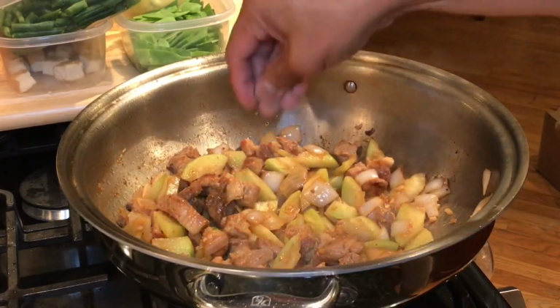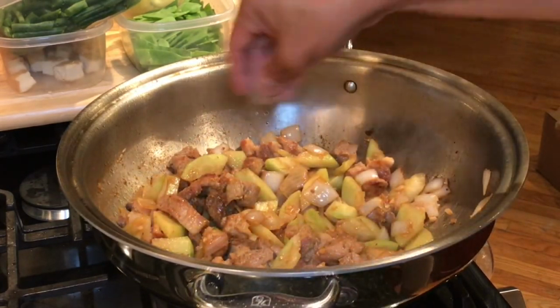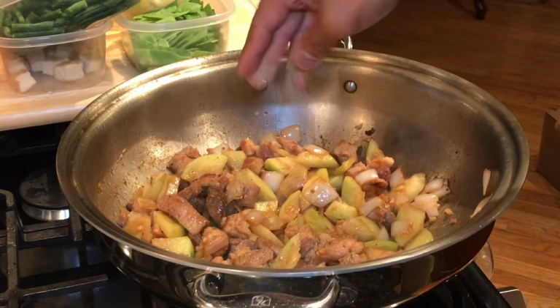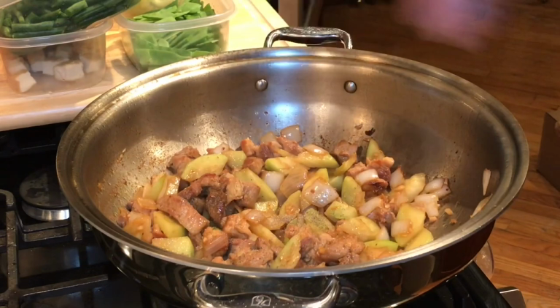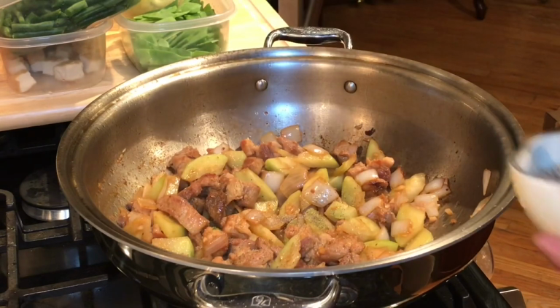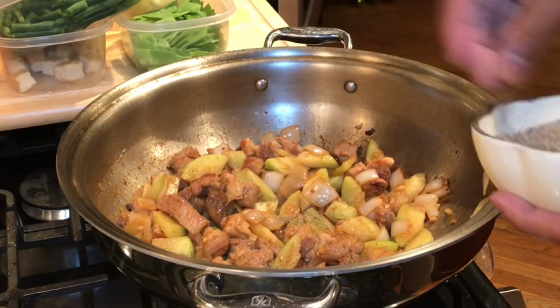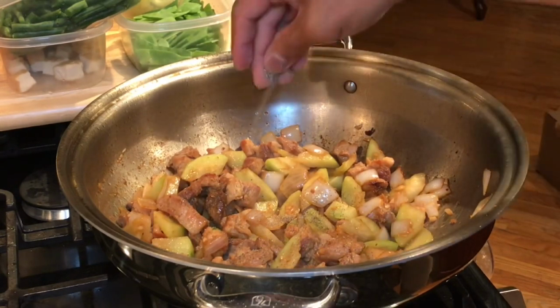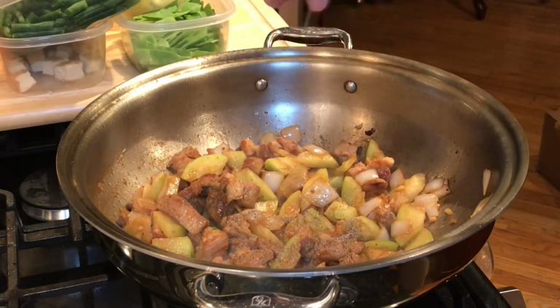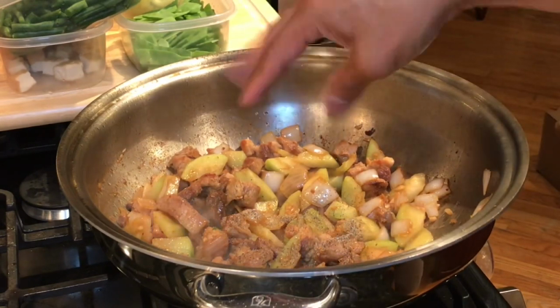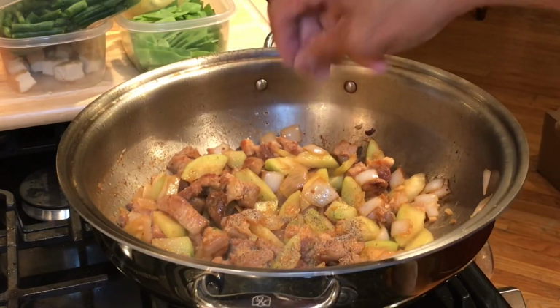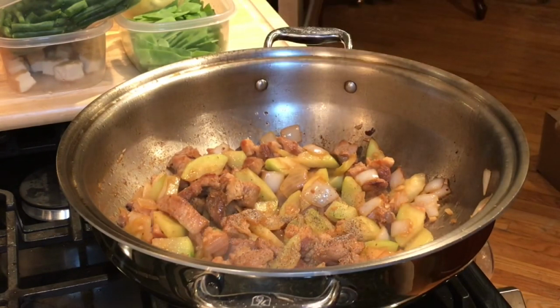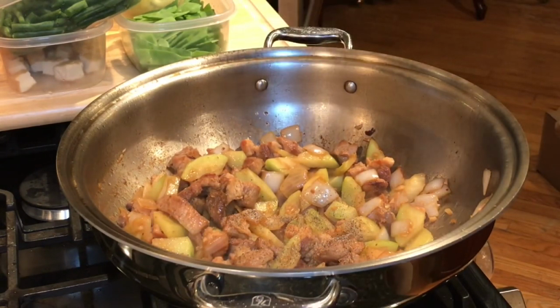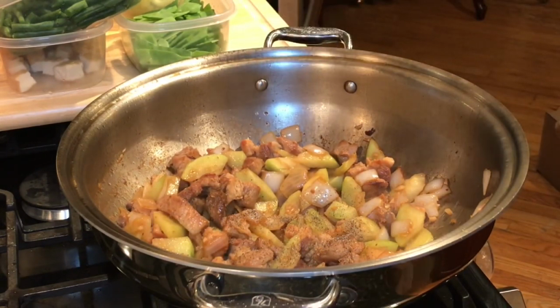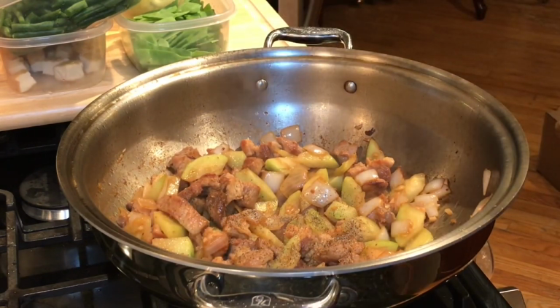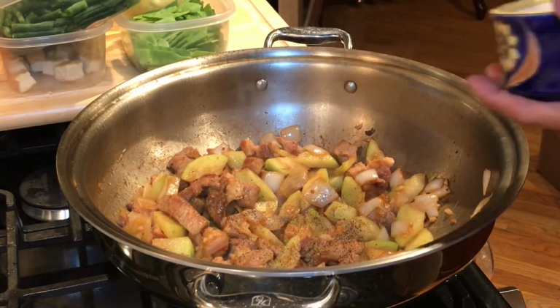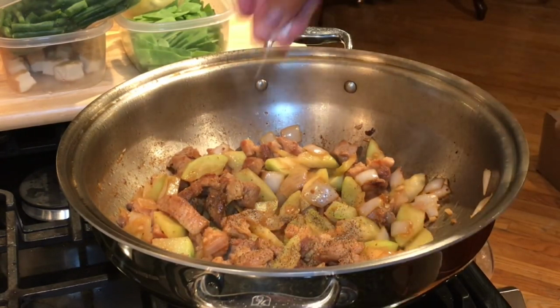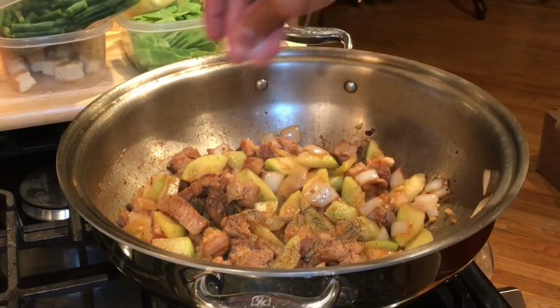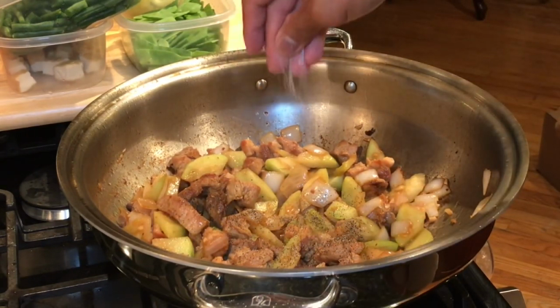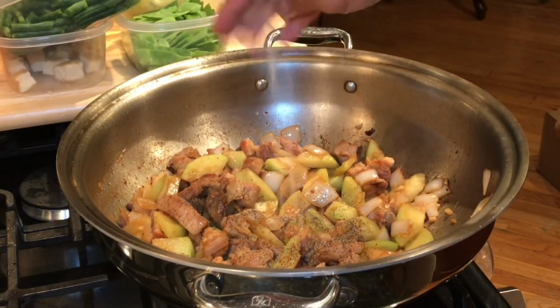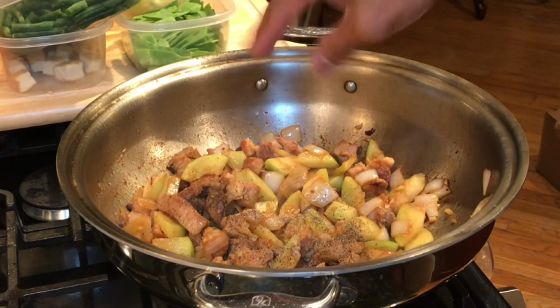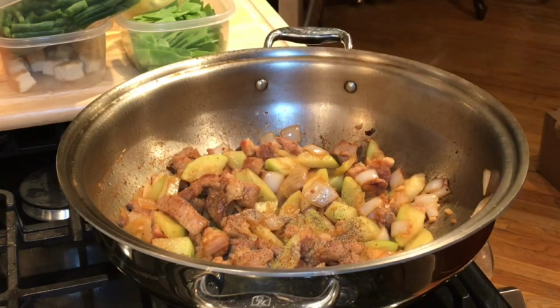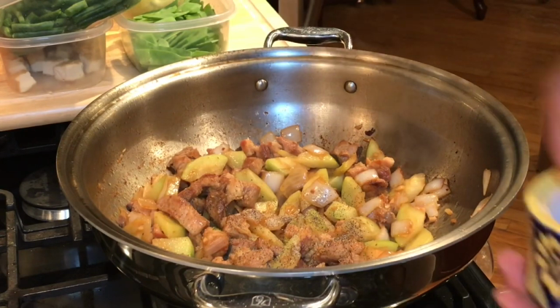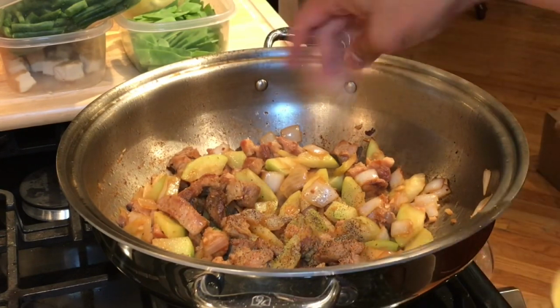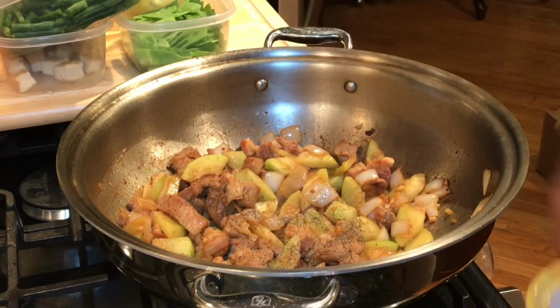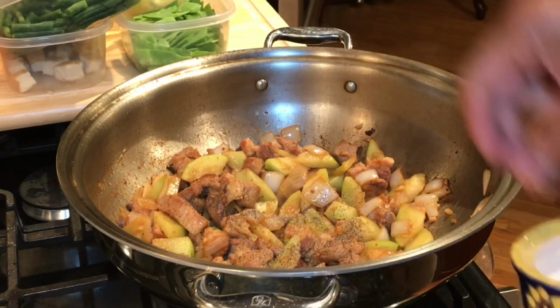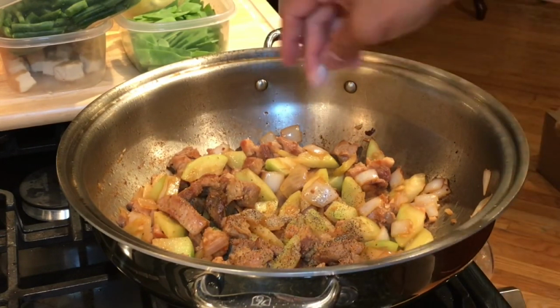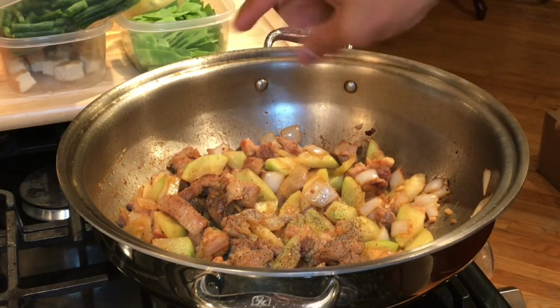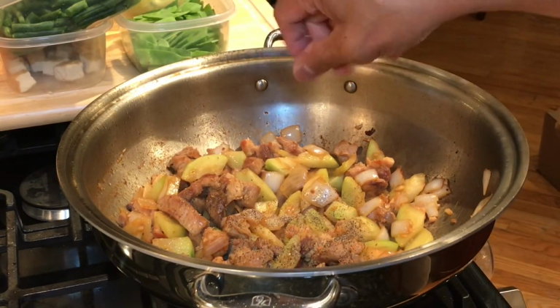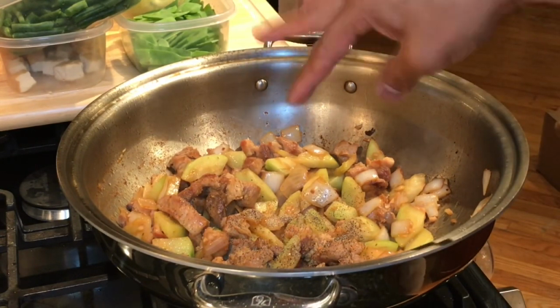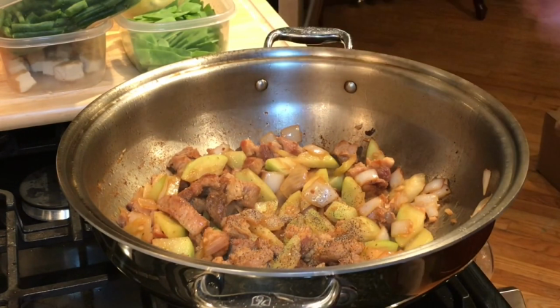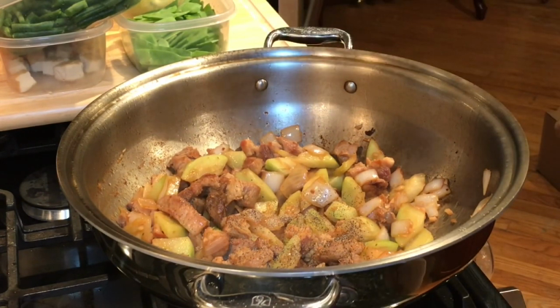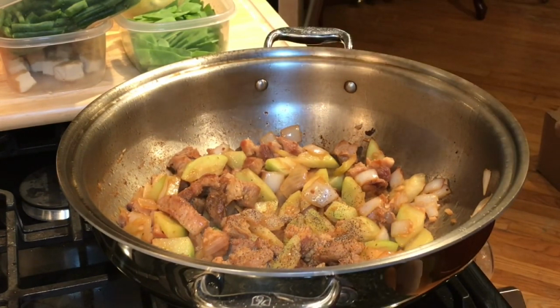Add your ground pepper, half a teaspoon. Add a tiny bit of salt. Remember, I added patis to the pork belly as I was browning it earlier.